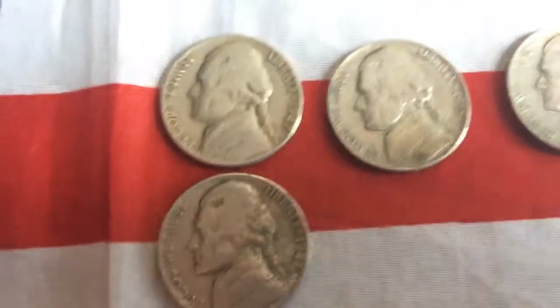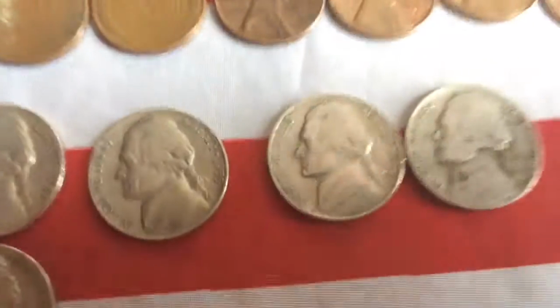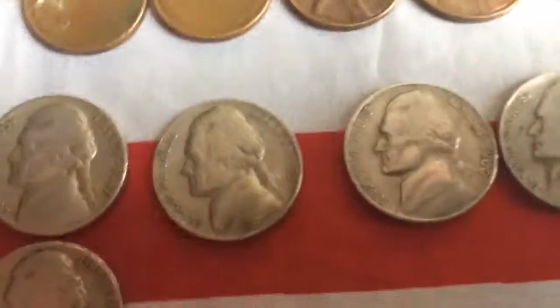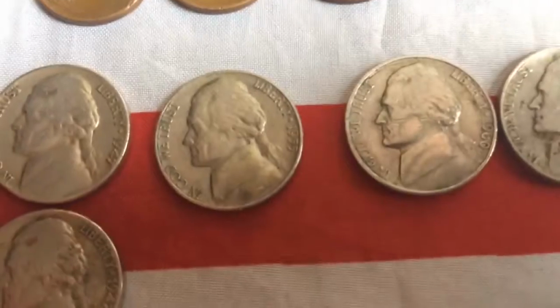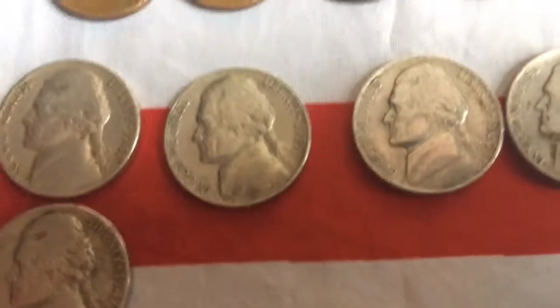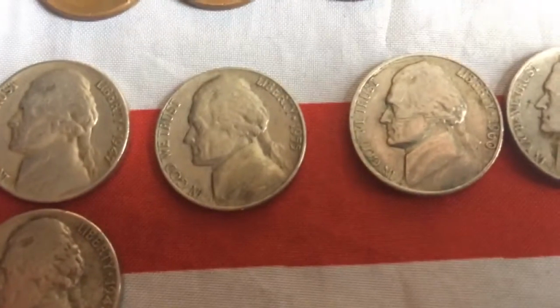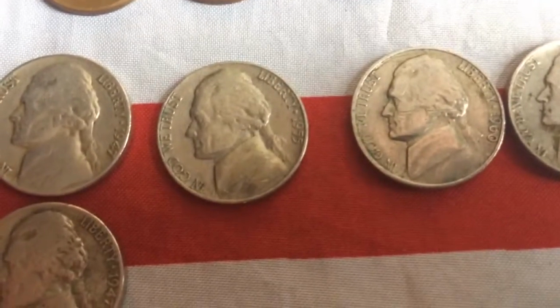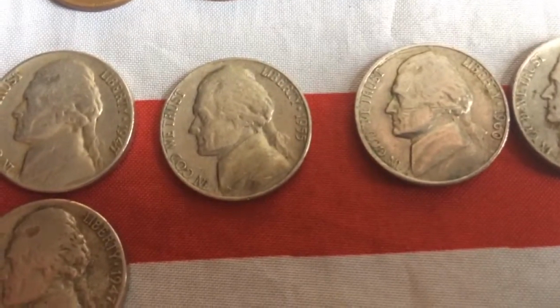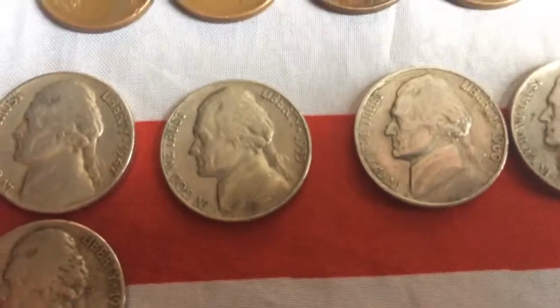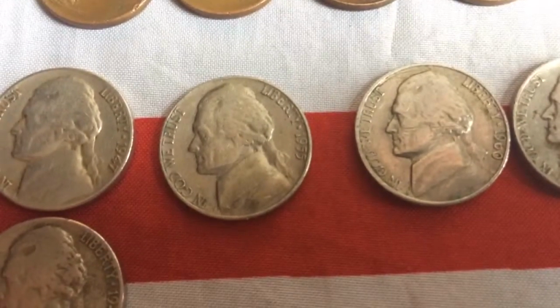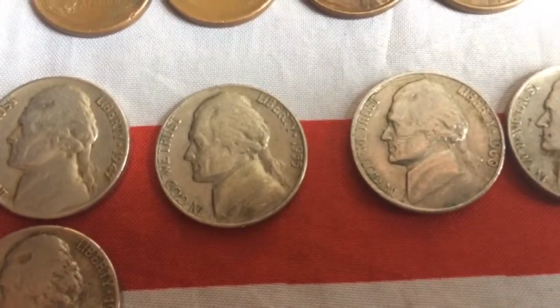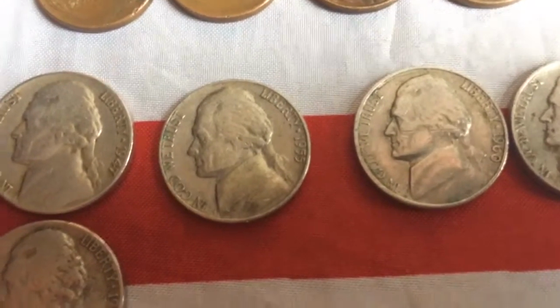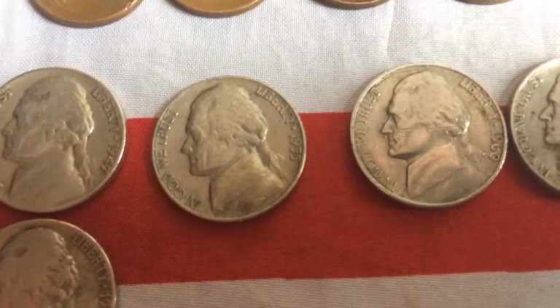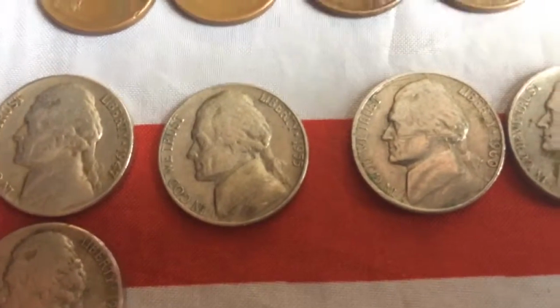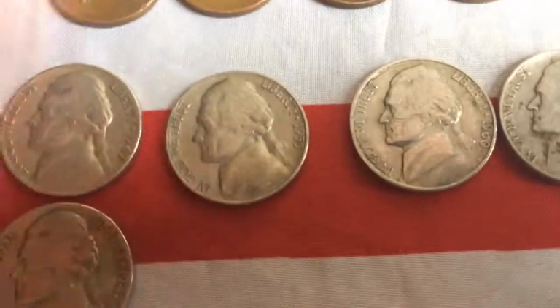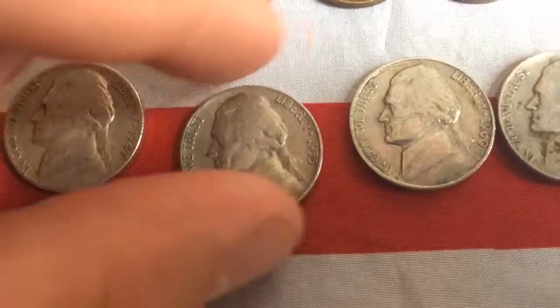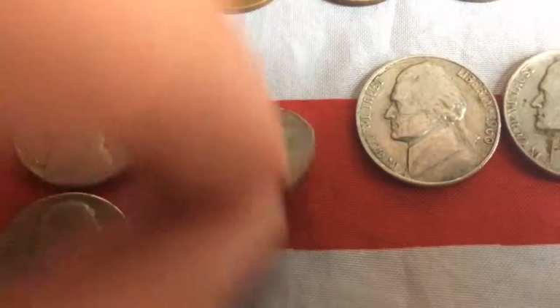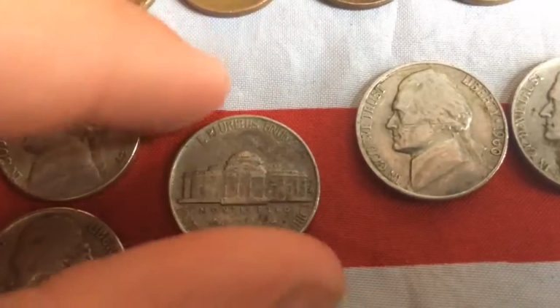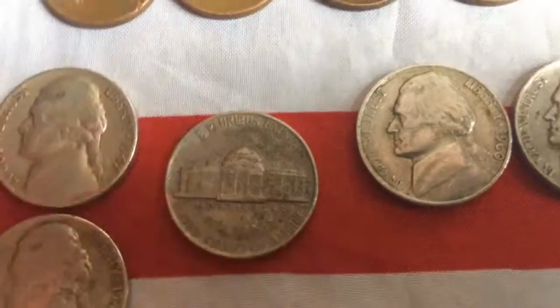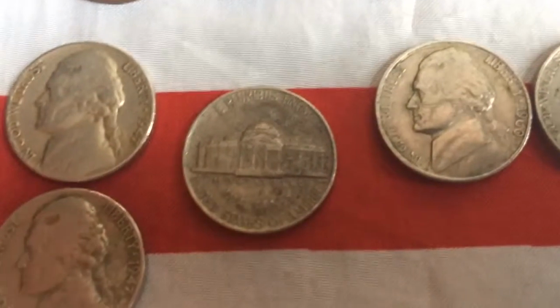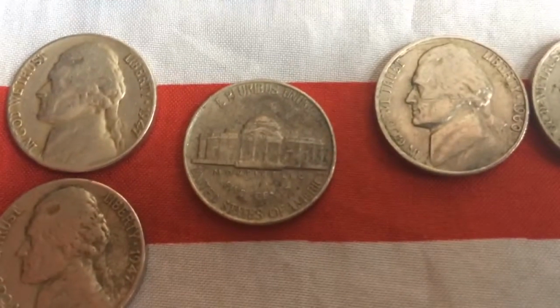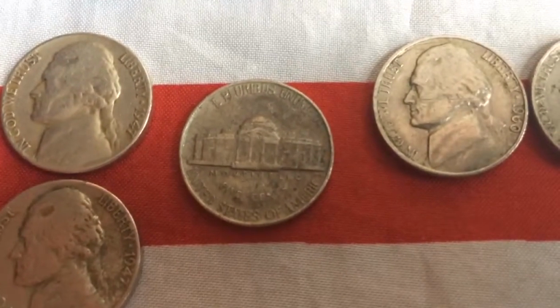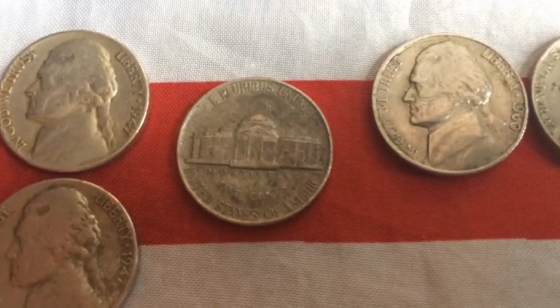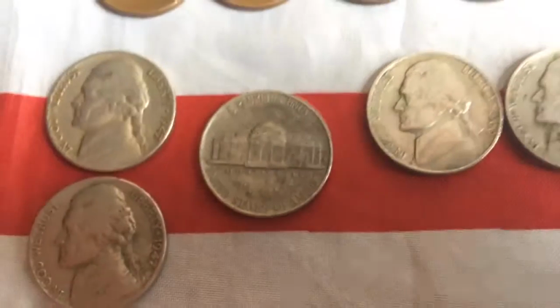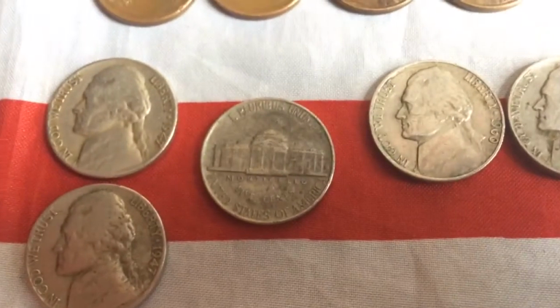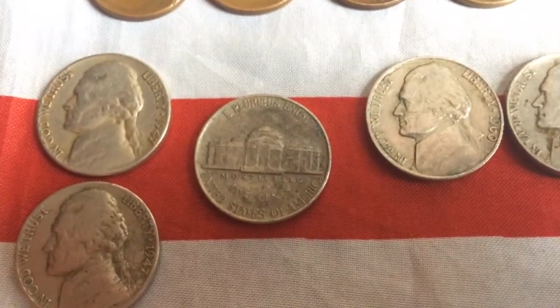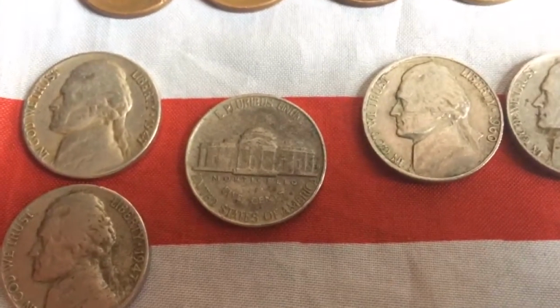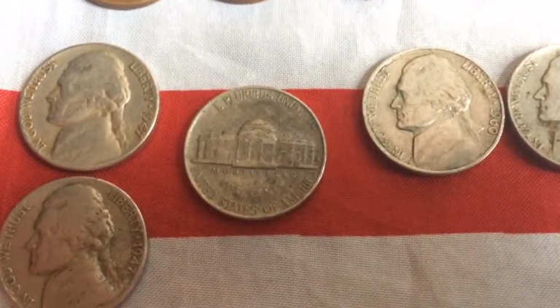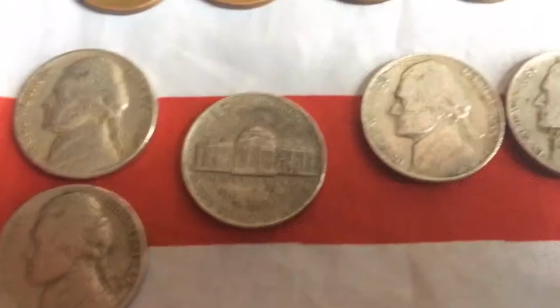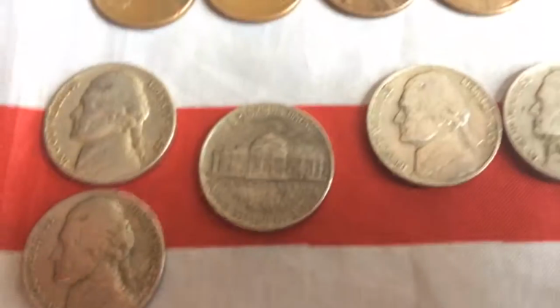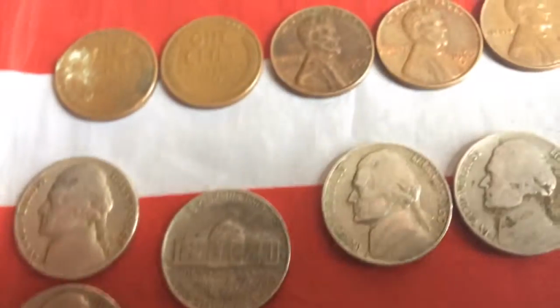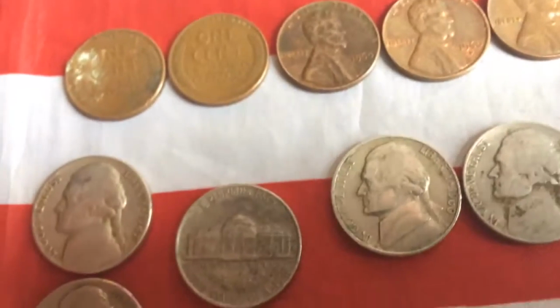And then a 1955 — oh no, it's Denver. Denver. I don't know why I said Philadelphia.